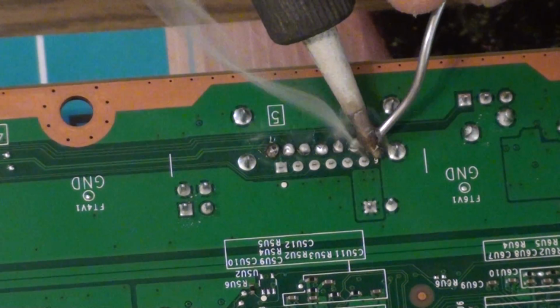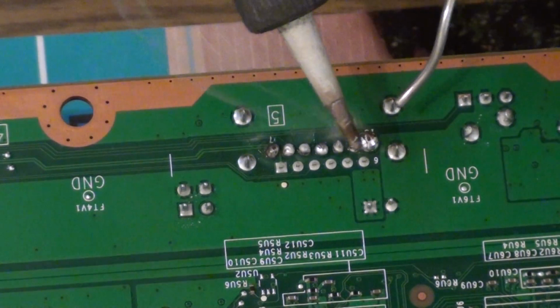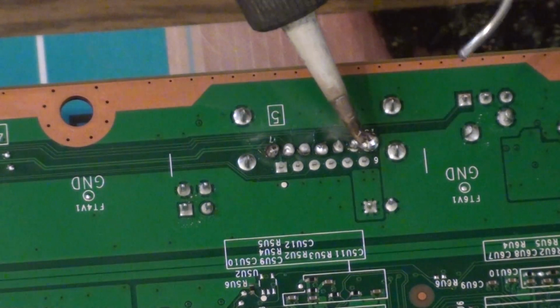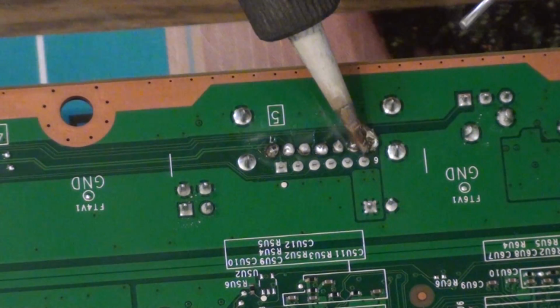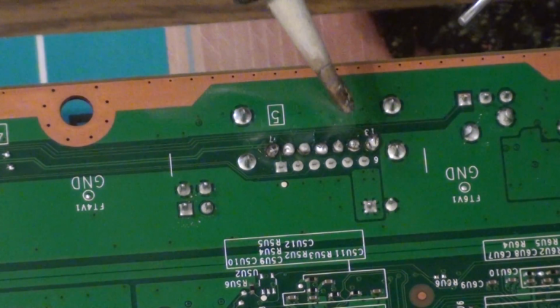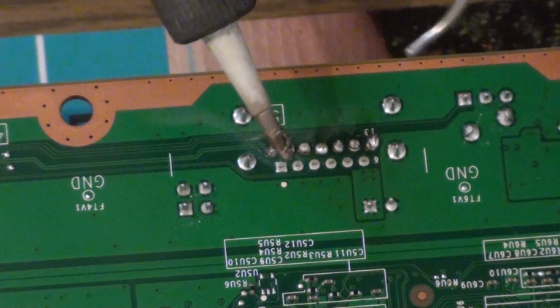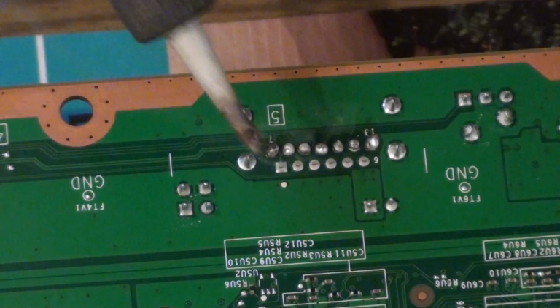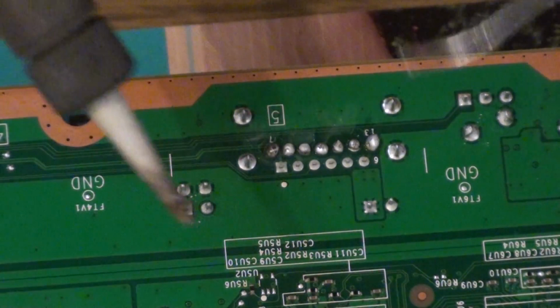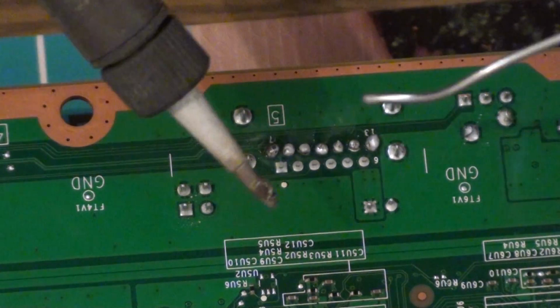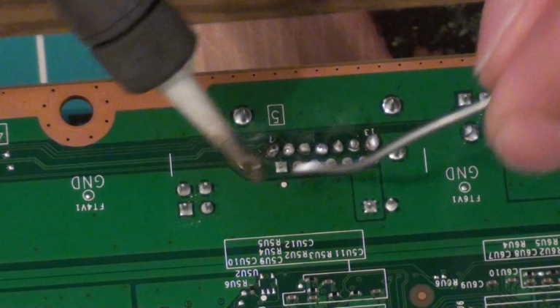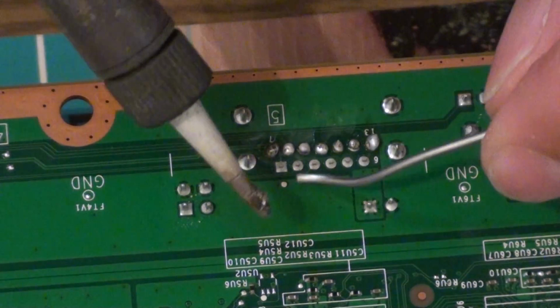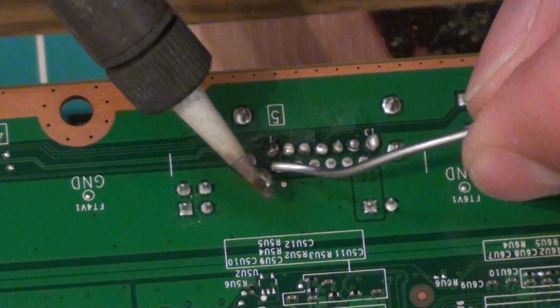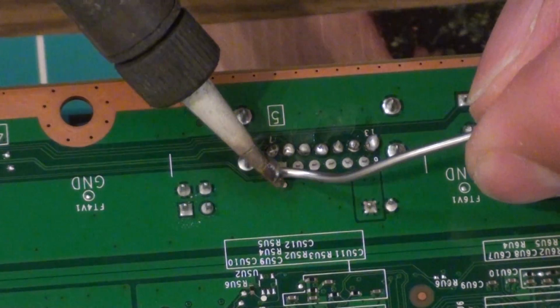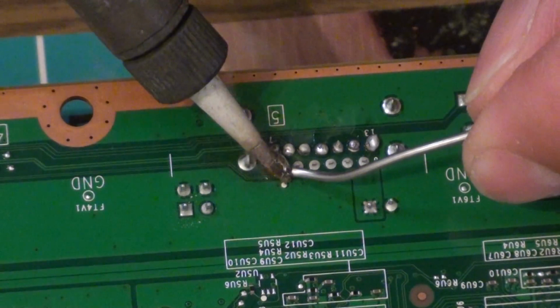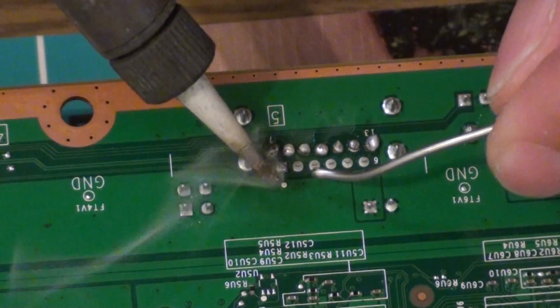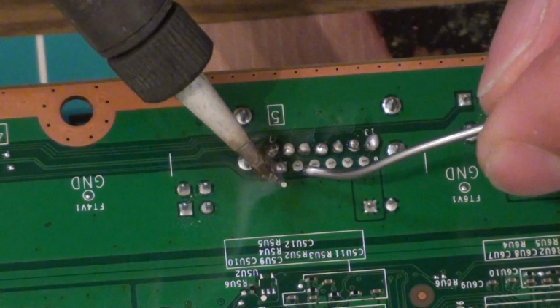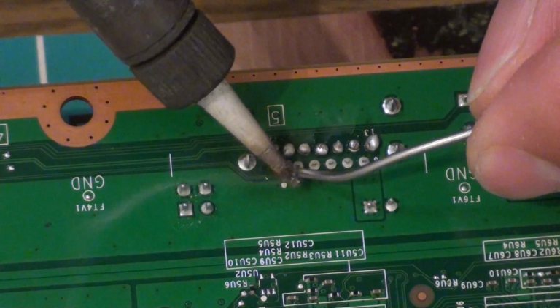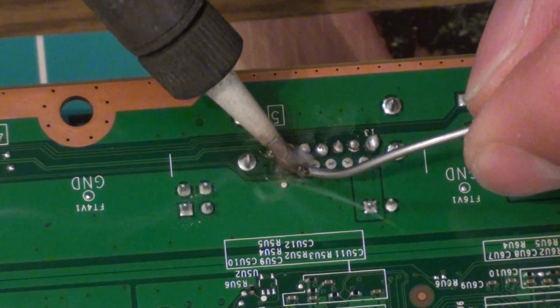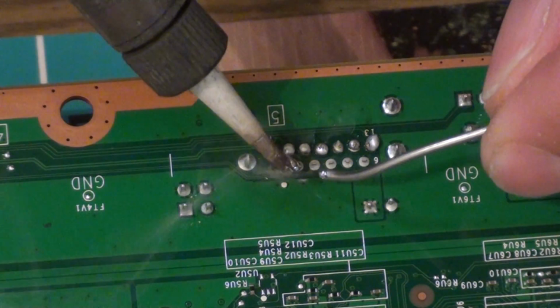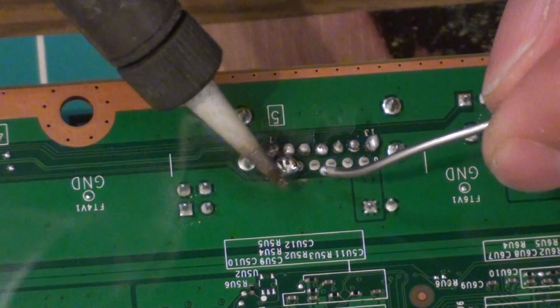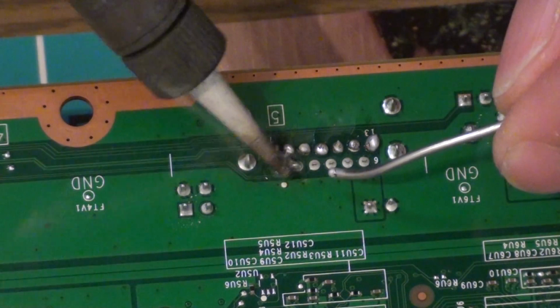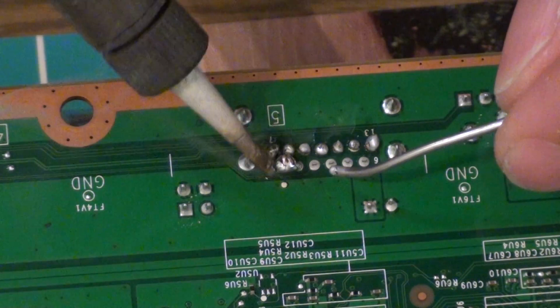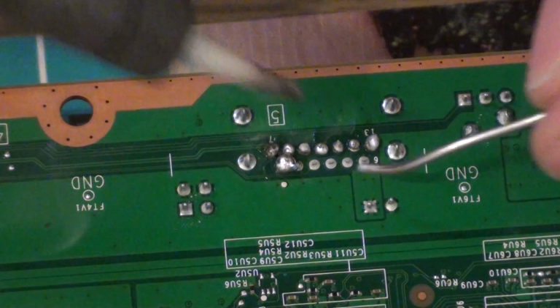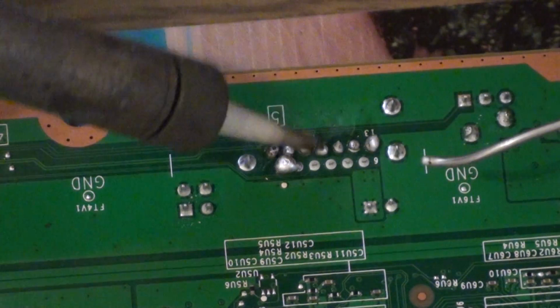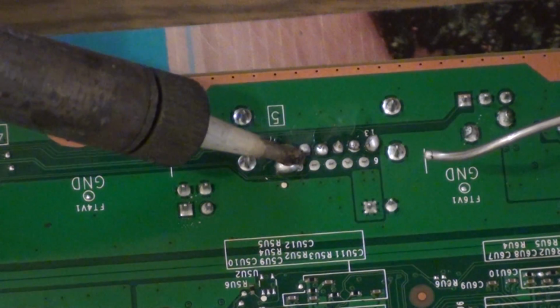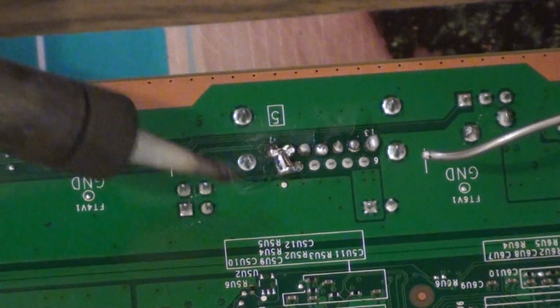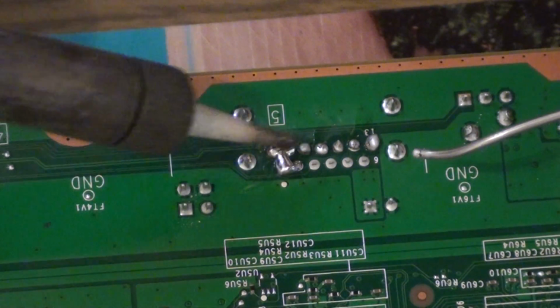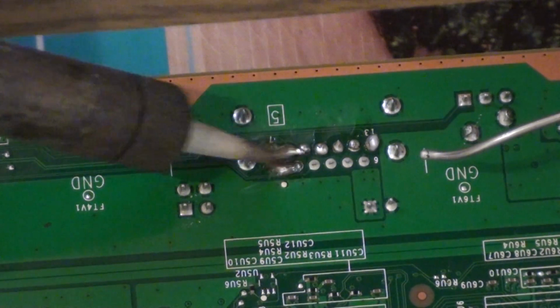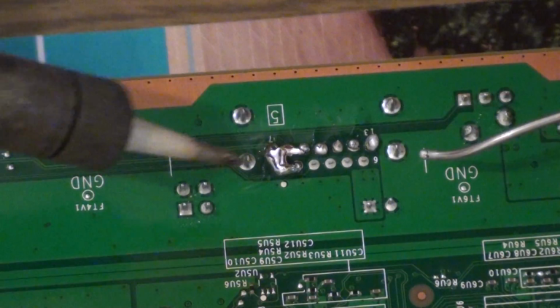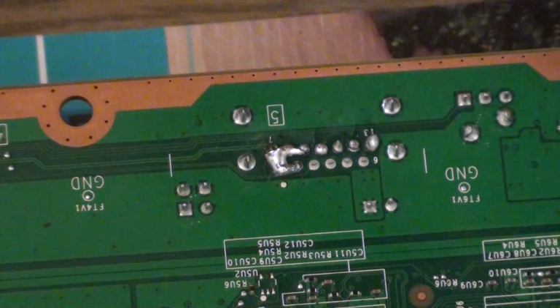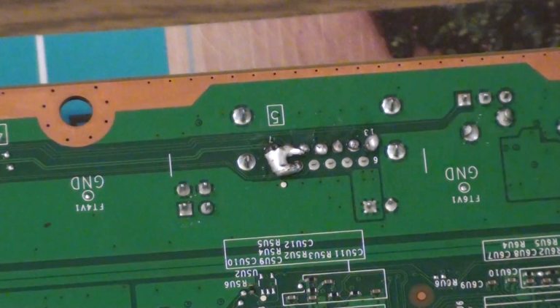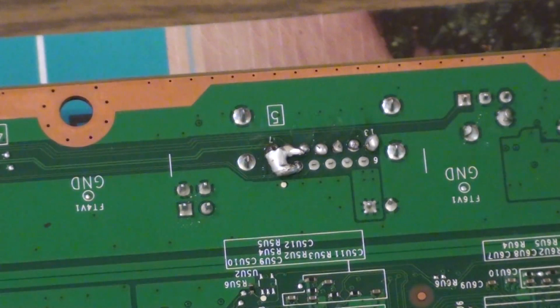So you just want to do this for all of the pins. Shouldn't take too long — if you don't keep bloody bridging them.